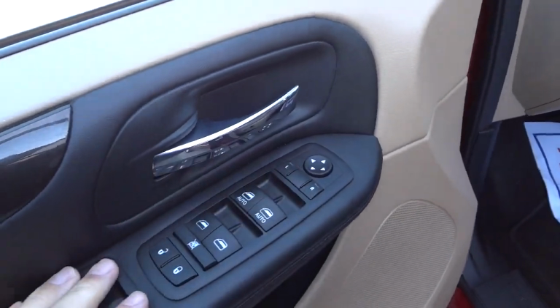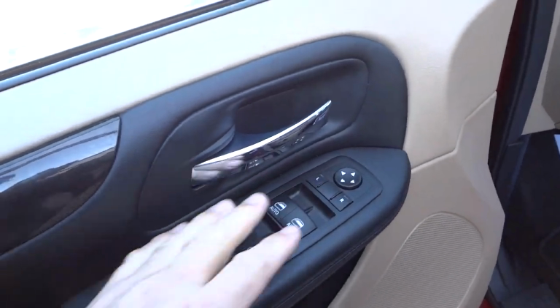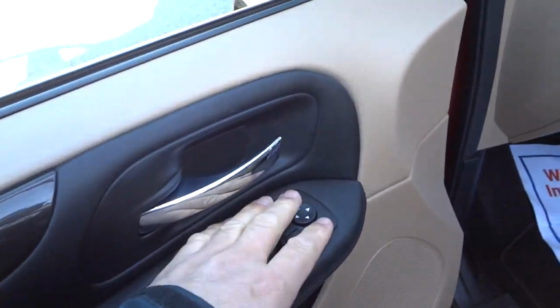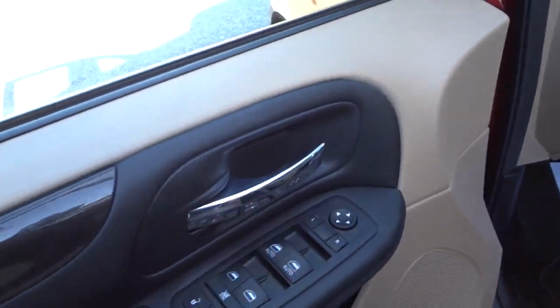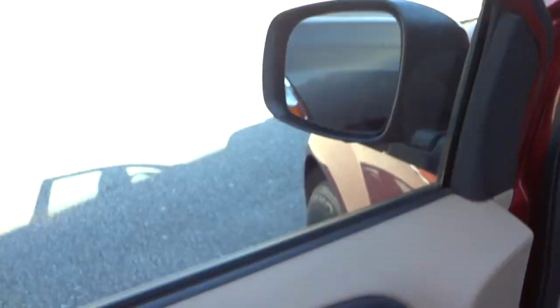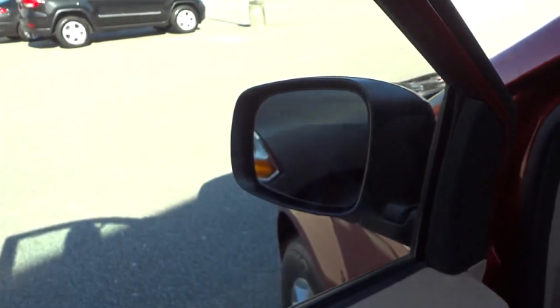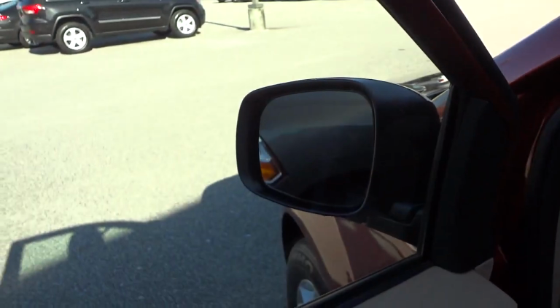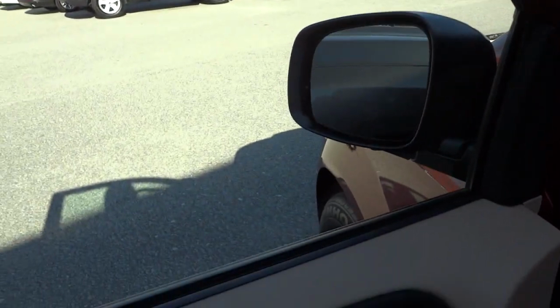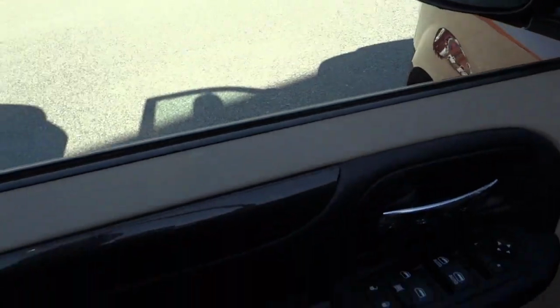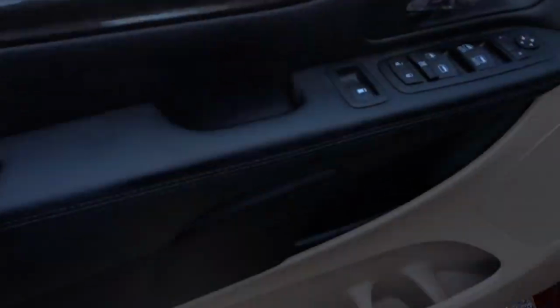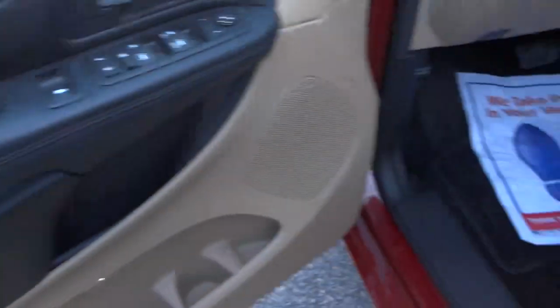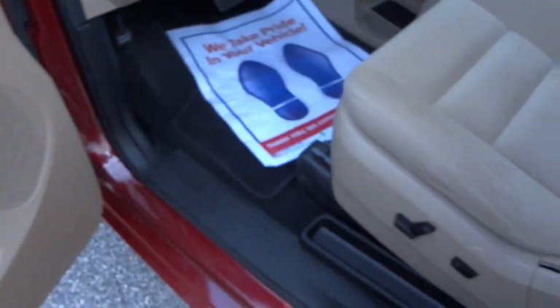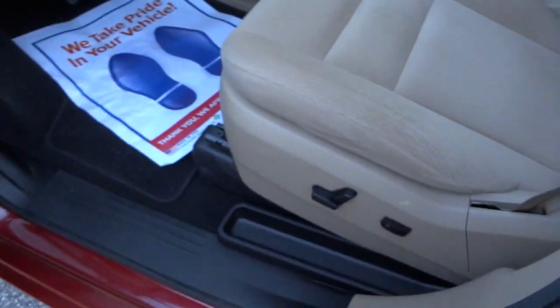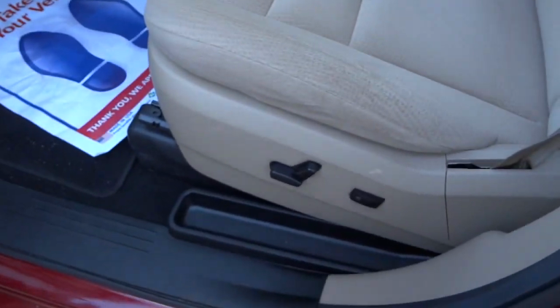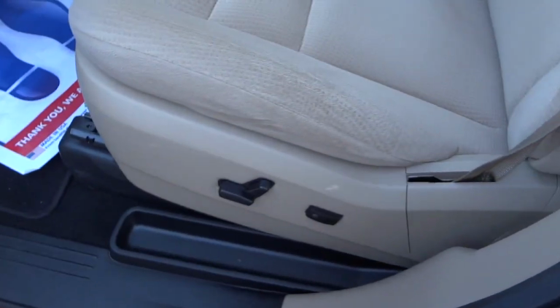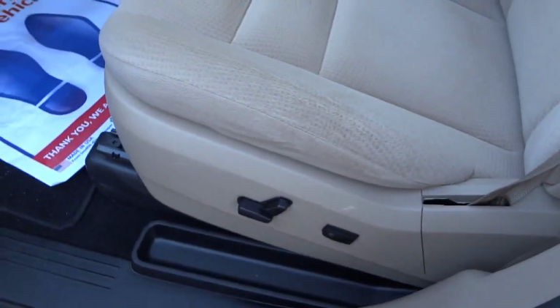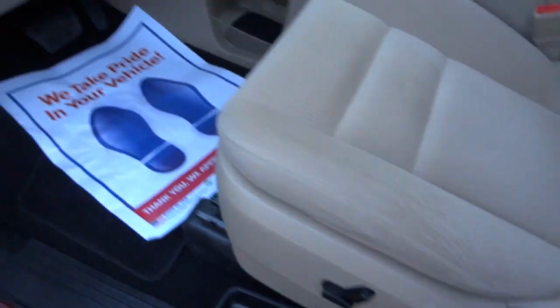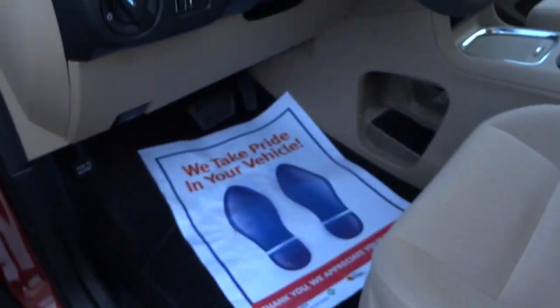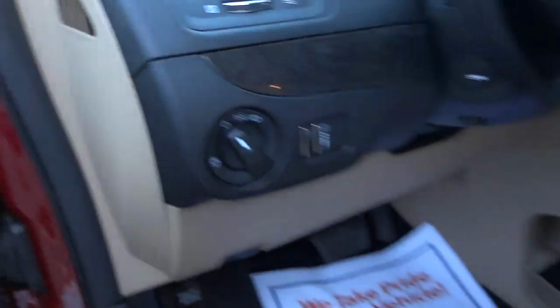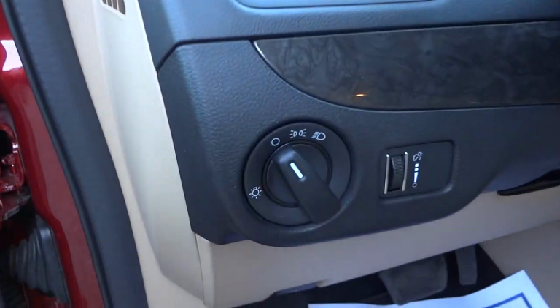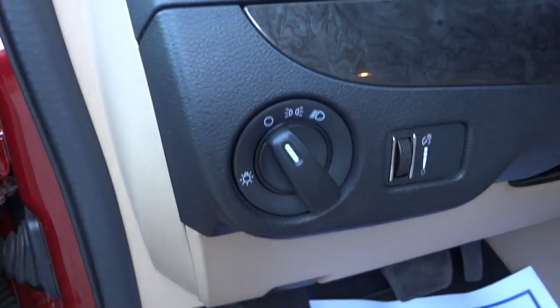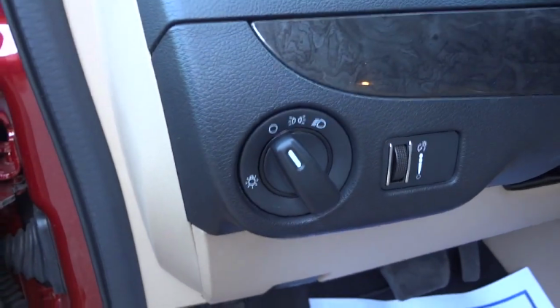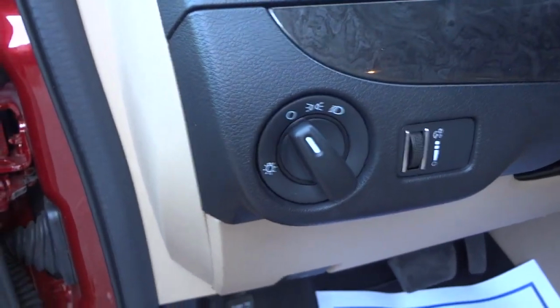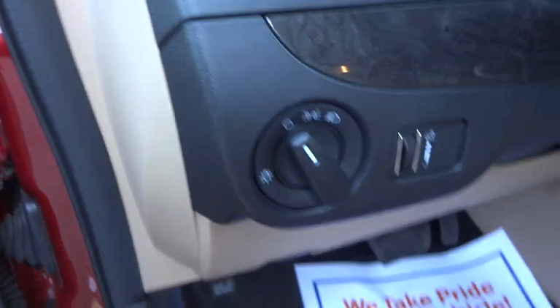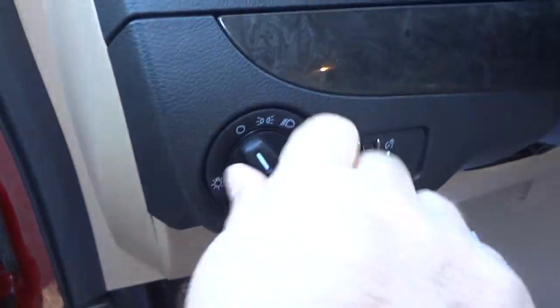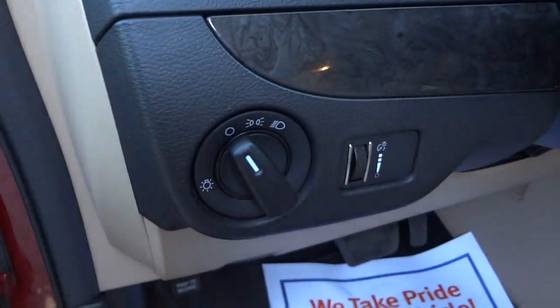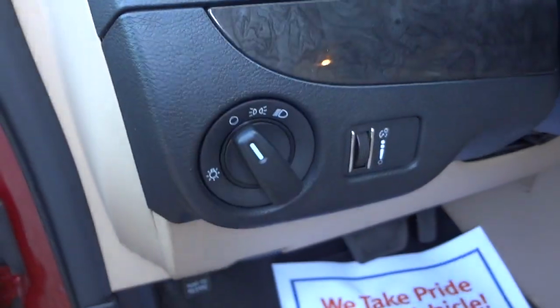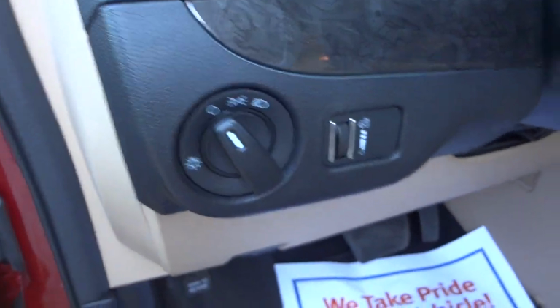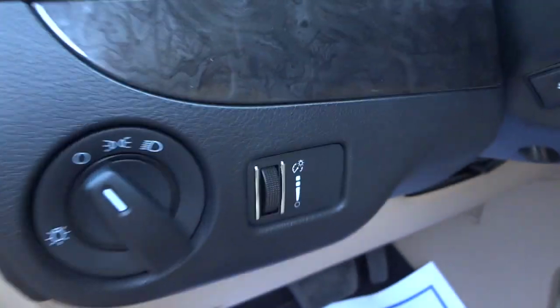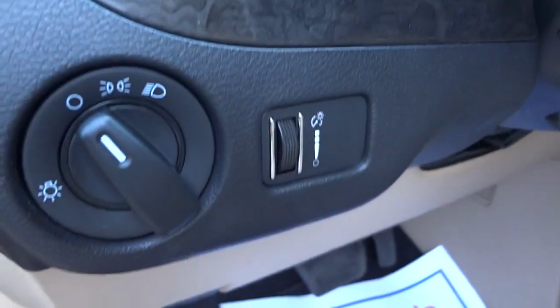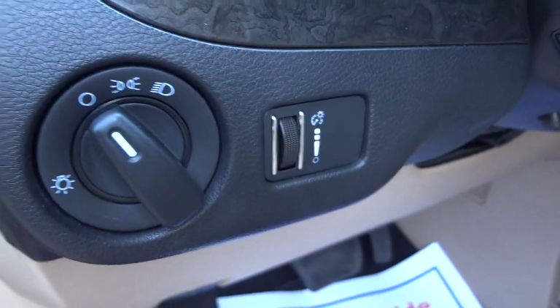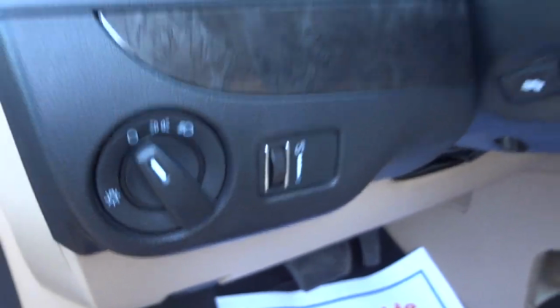Power side mirrors - you can adjust those, and the side mirrors are heated as well. Power seat with lumbar support here. There are your headlight controls - they're not automatic, you do have to turn them on and off - and there's your dimmer switch.